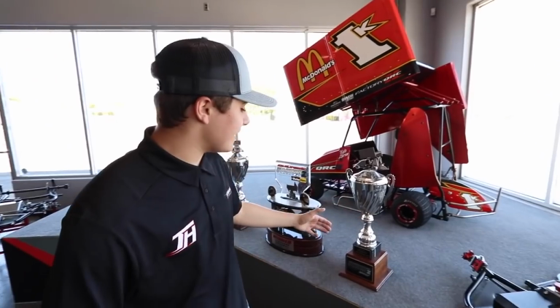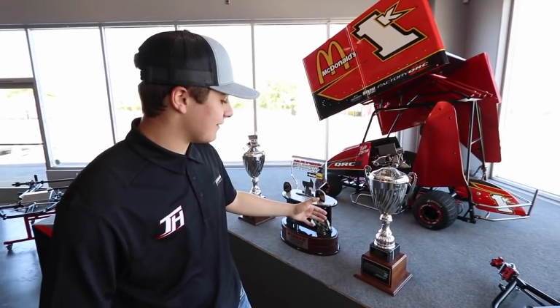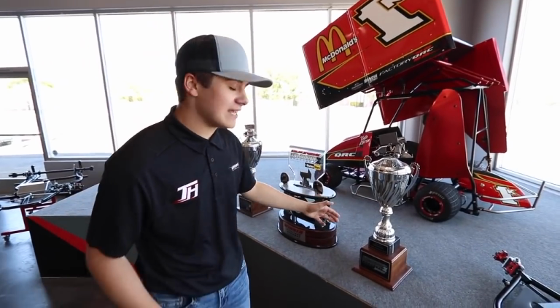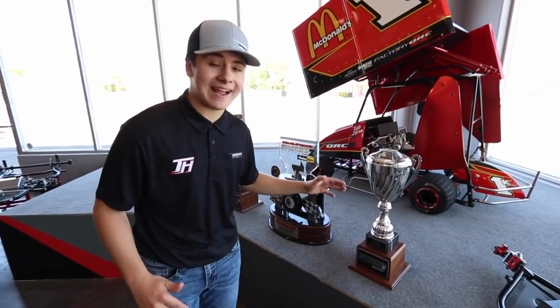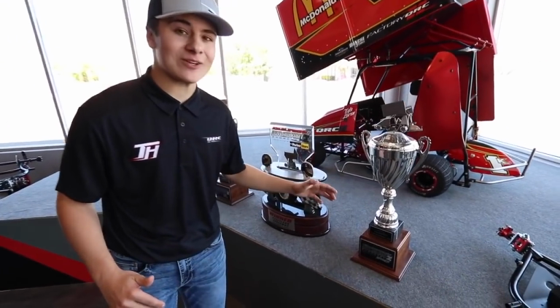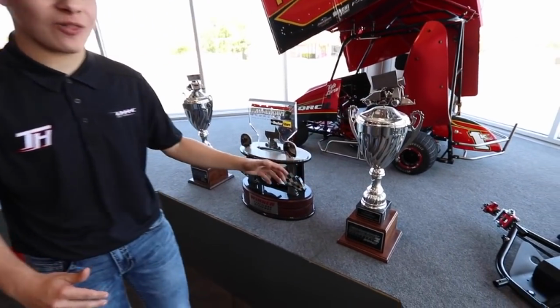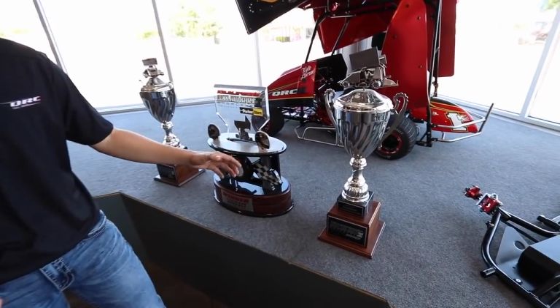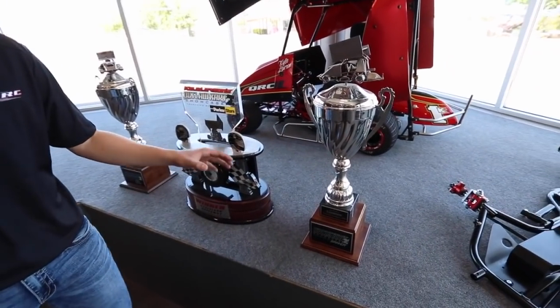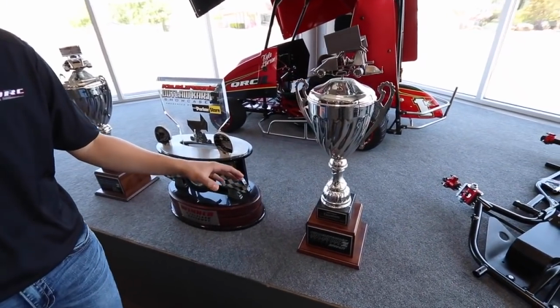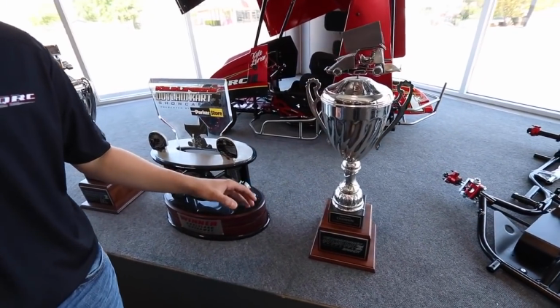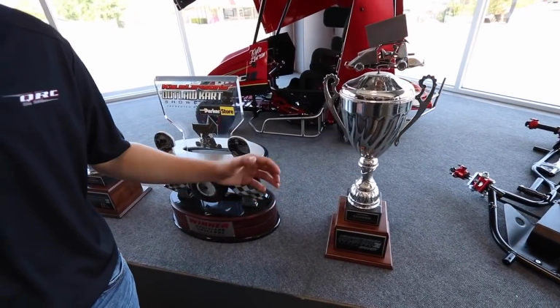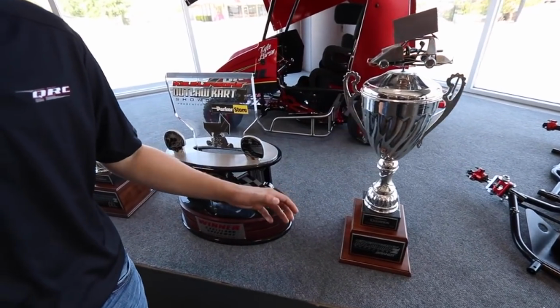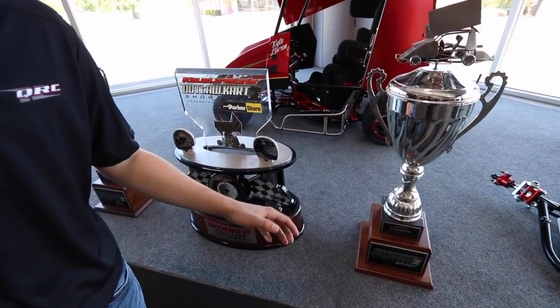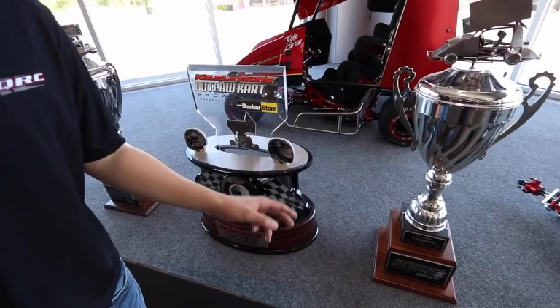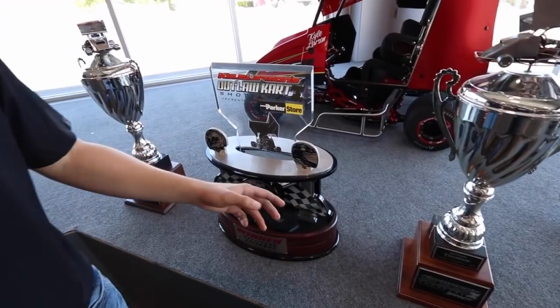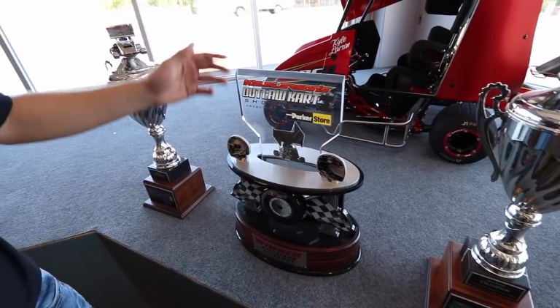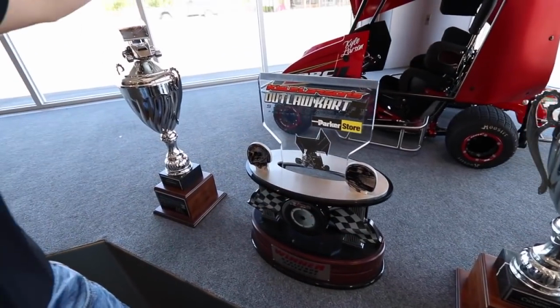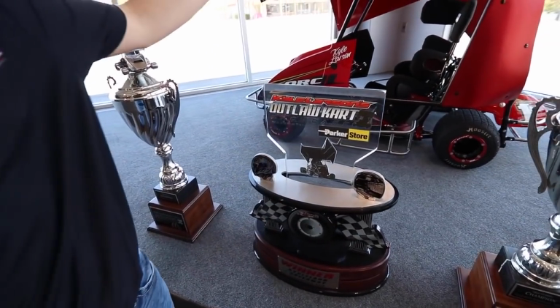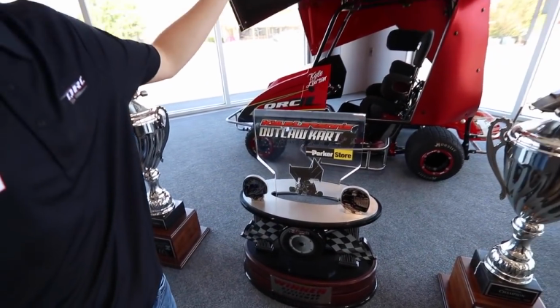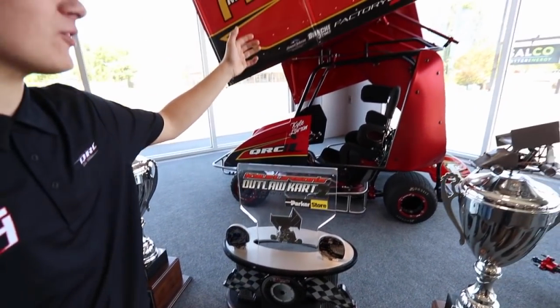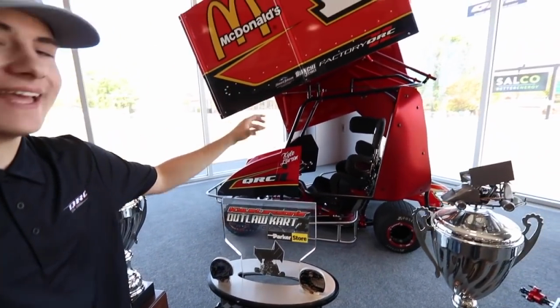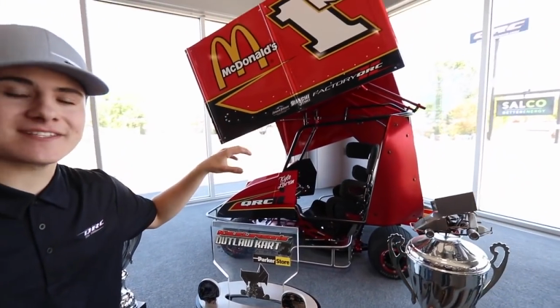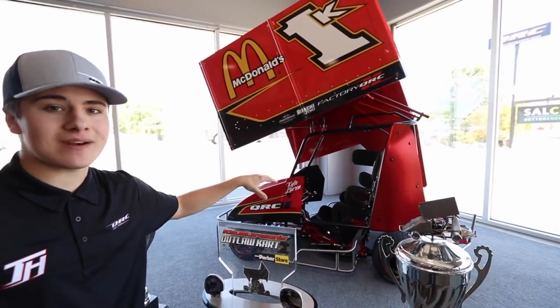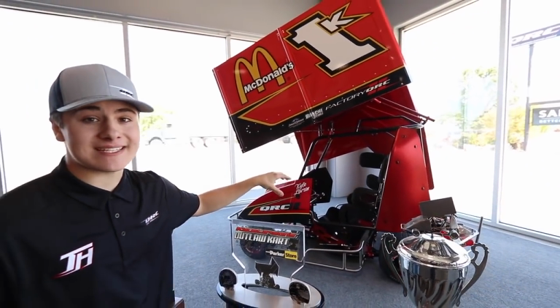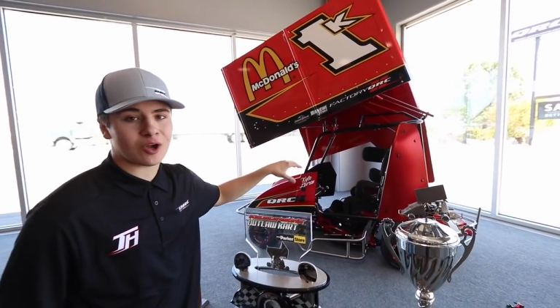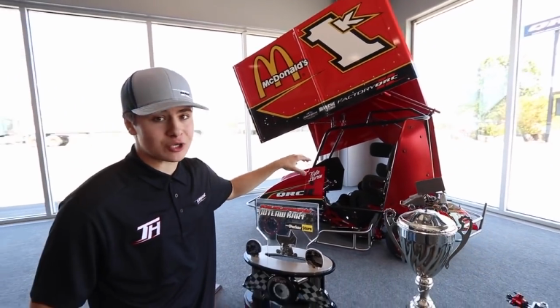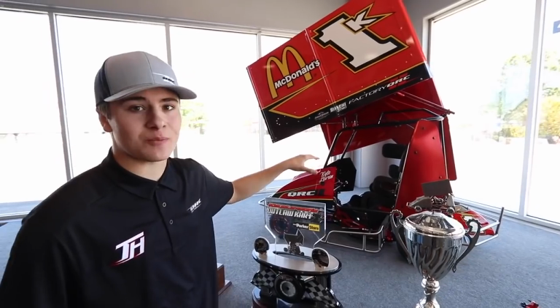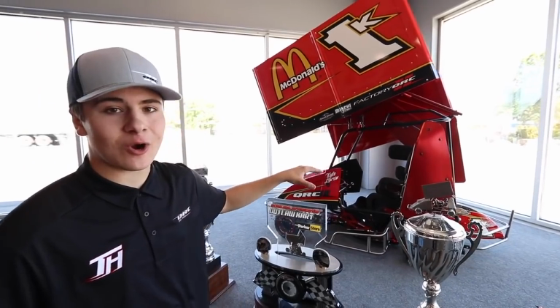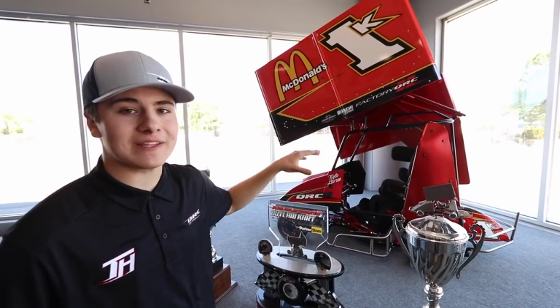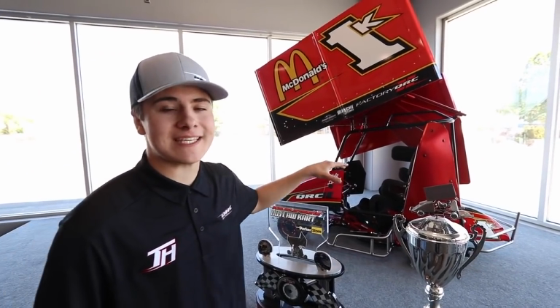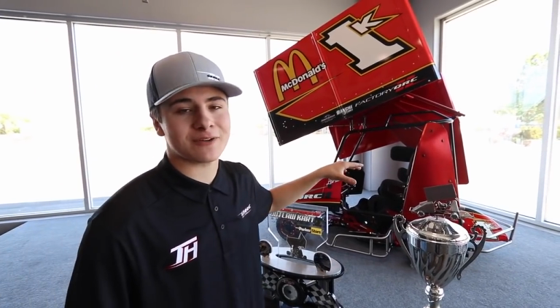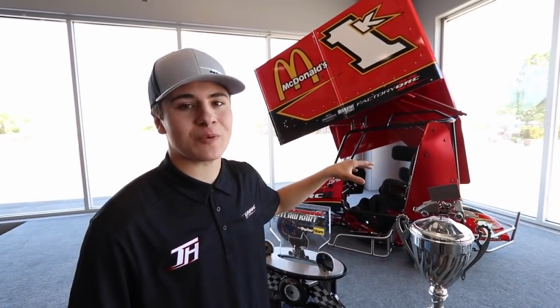Right here we have three of the Kyle Larson Outlaw Cart Showcase trophies won in recent years, and two of them were won by the man himself, Kyle Larson. This is the 2019 Outlaw Cart Showcase winning car, and we love to keep it here in the showroom.